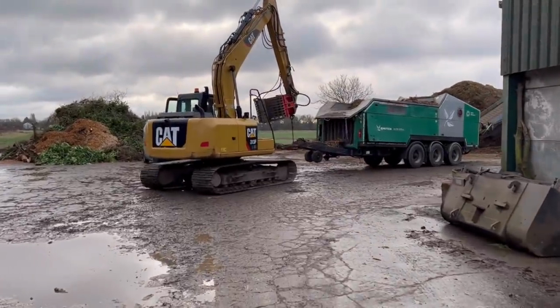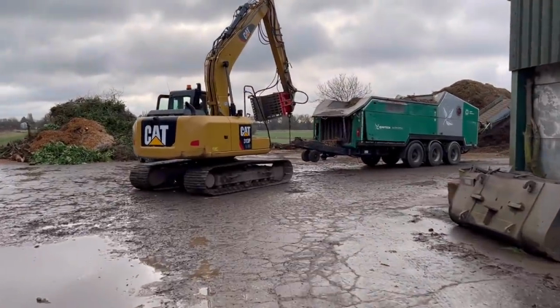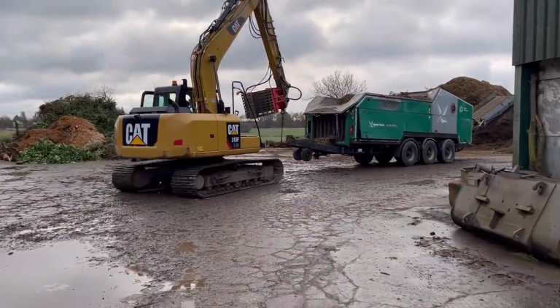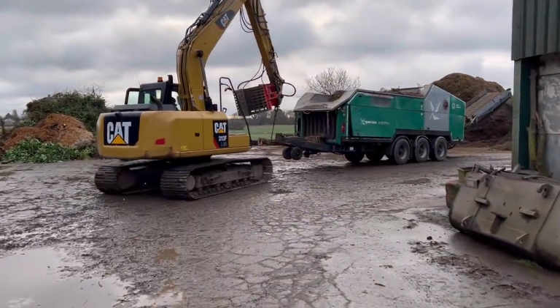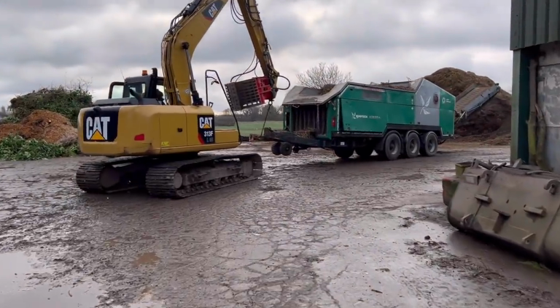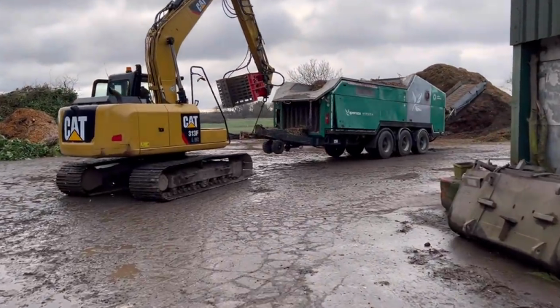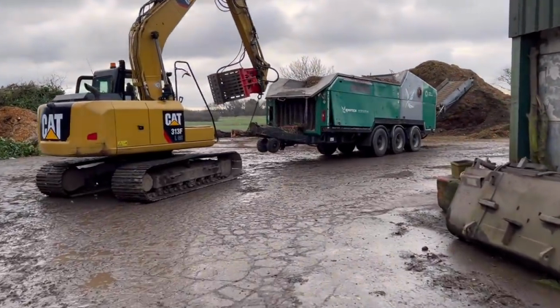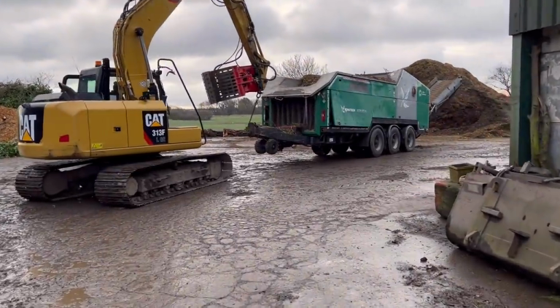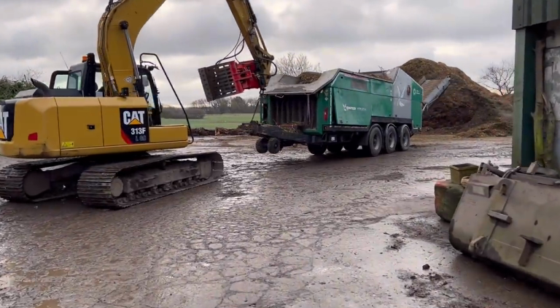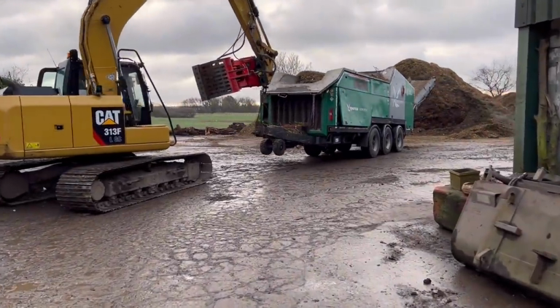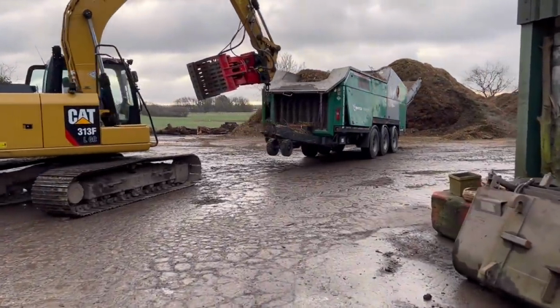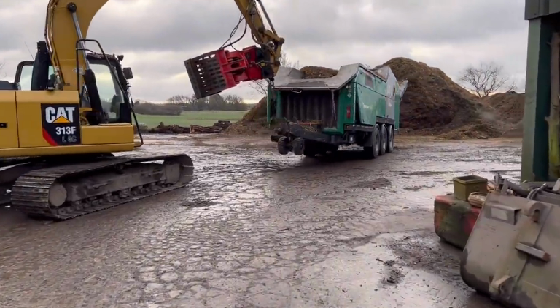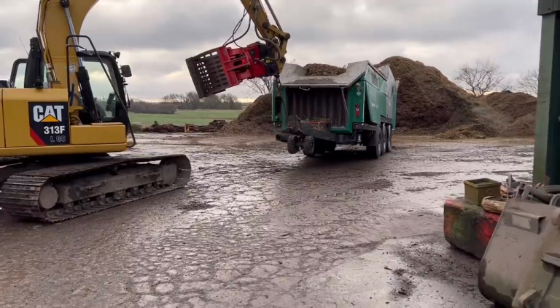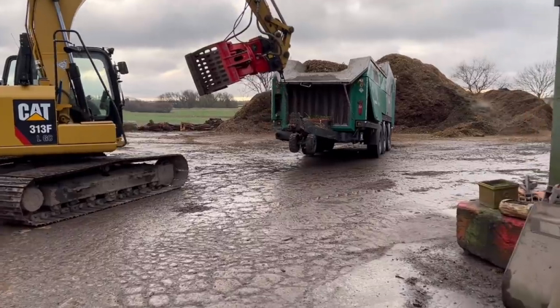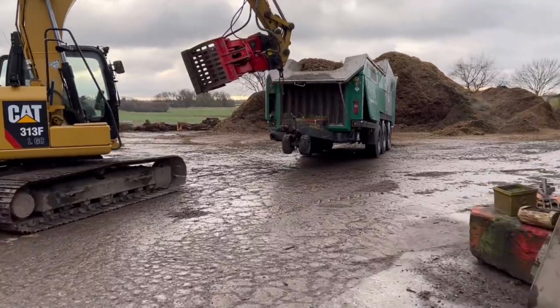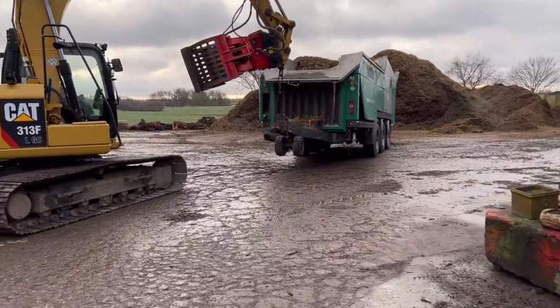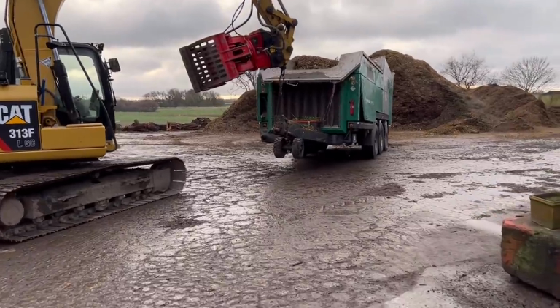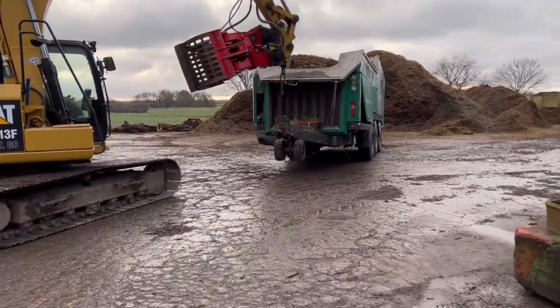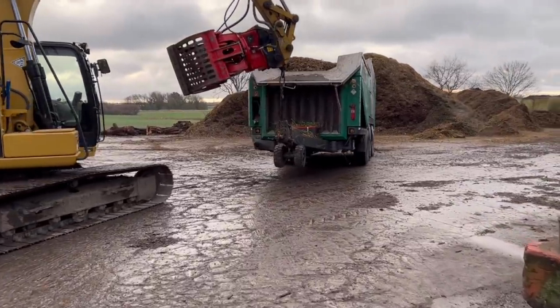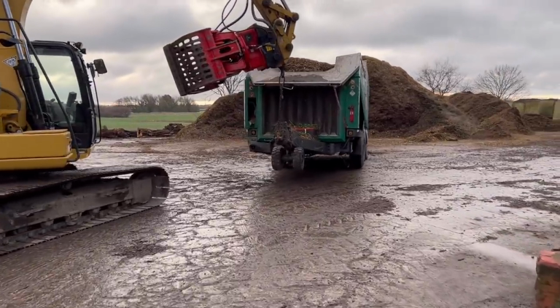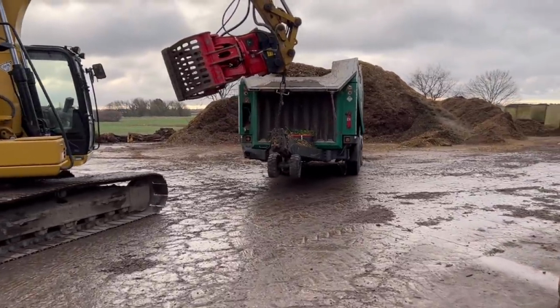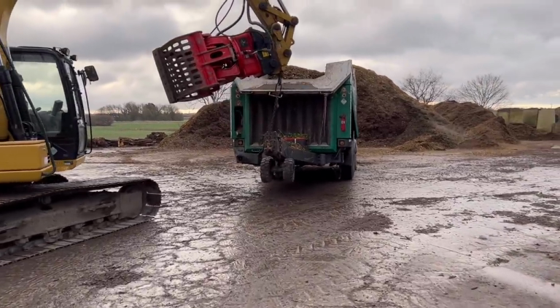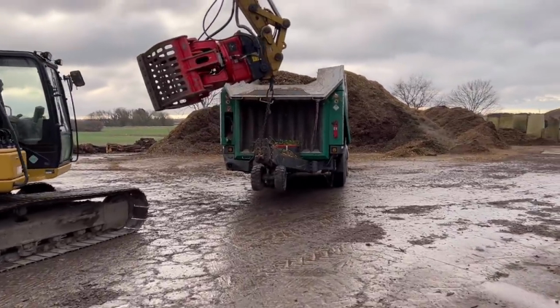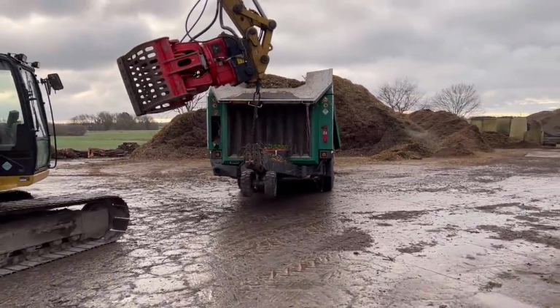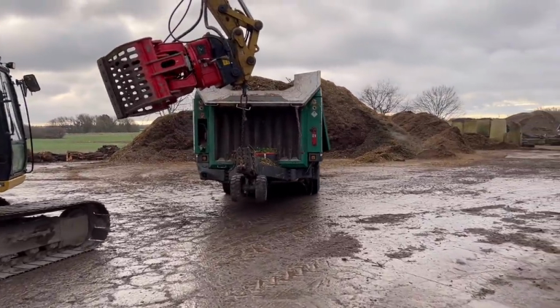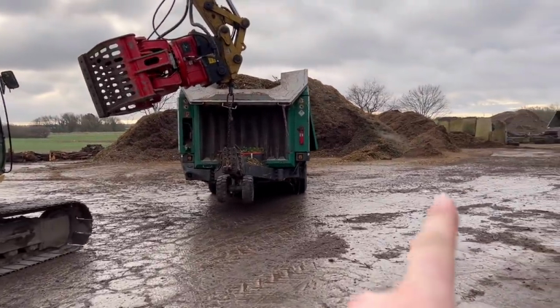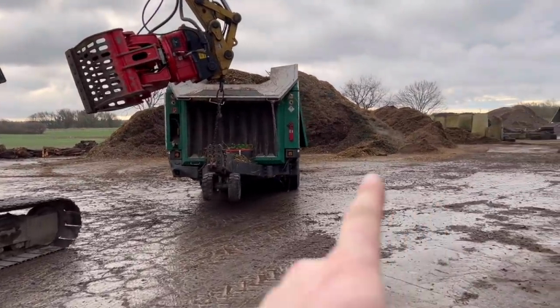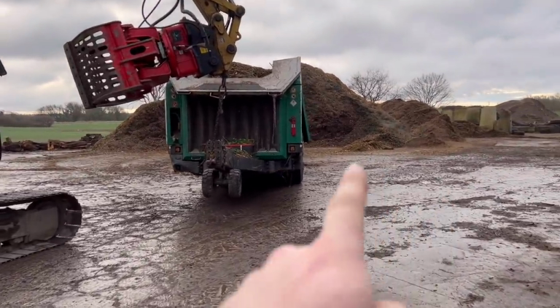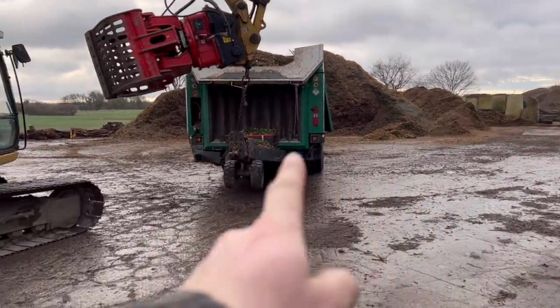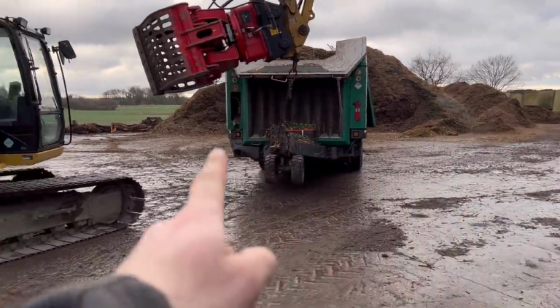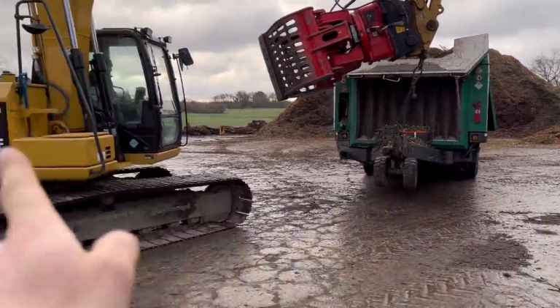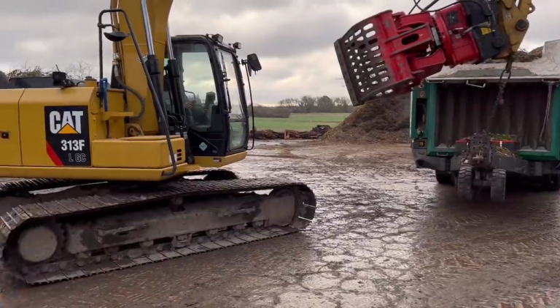Chipper's going walkies. I'm sure we made a frame for moving that round easier. Just been doing some double chip there, now it's going back to do single chip.